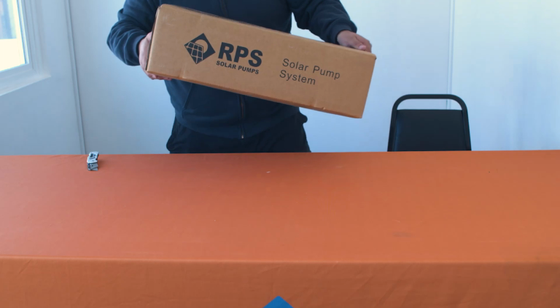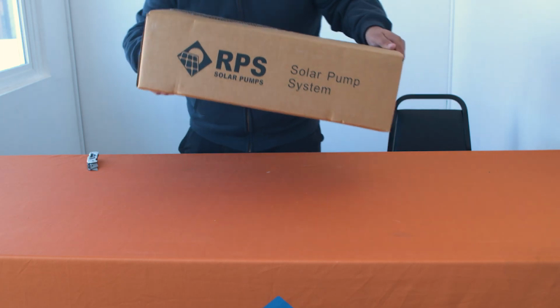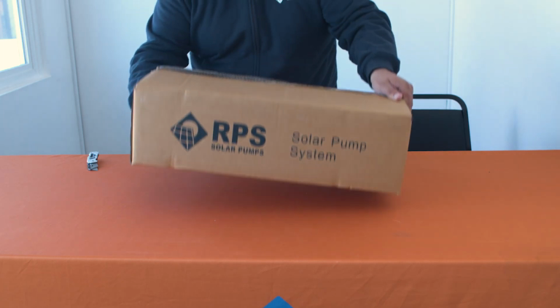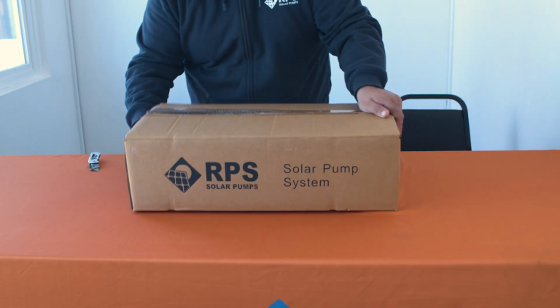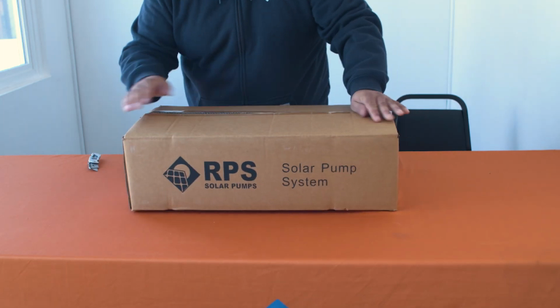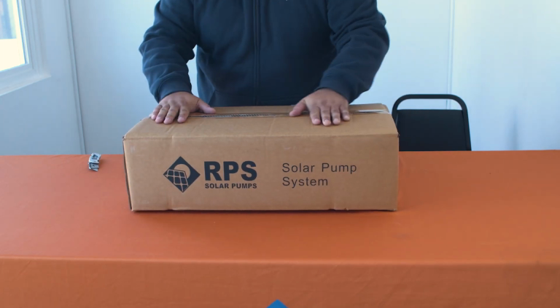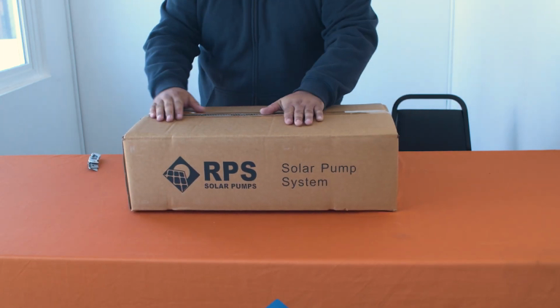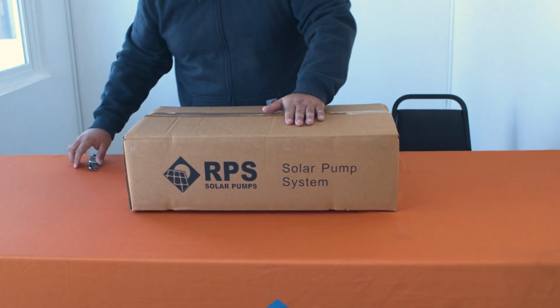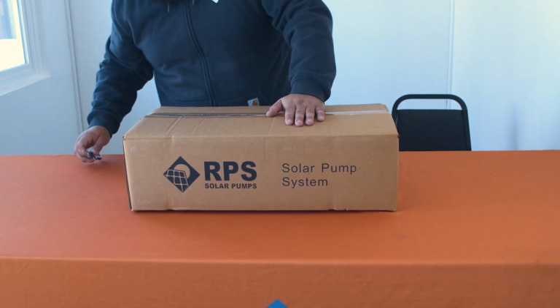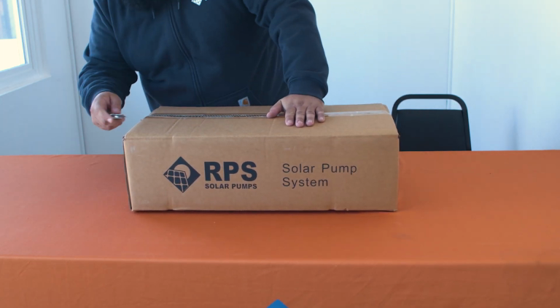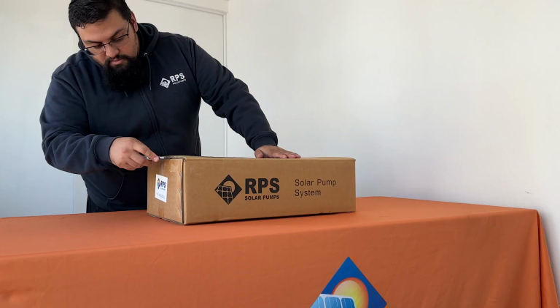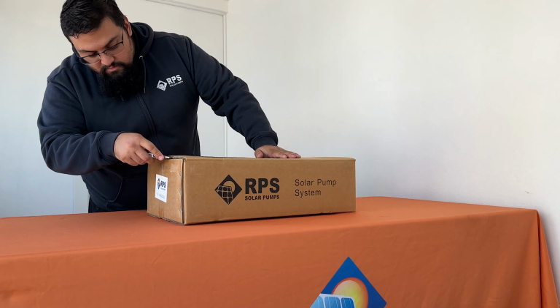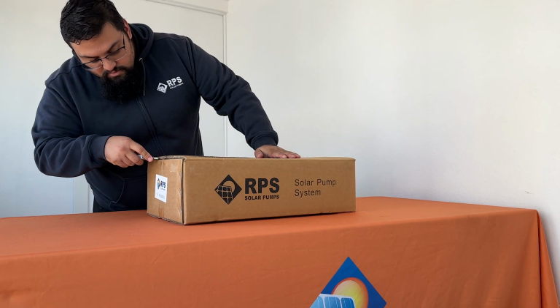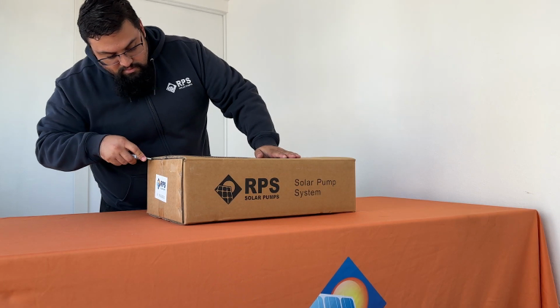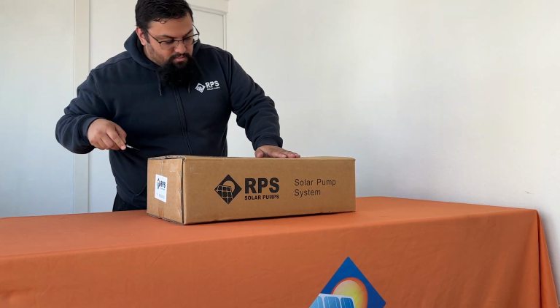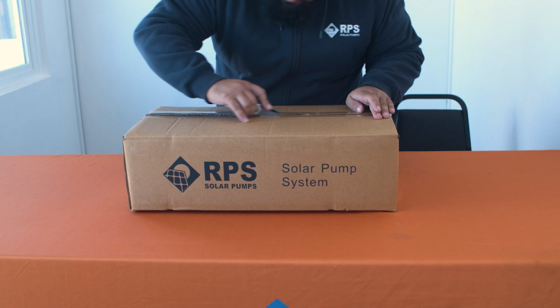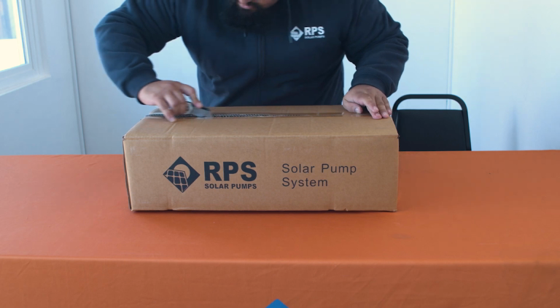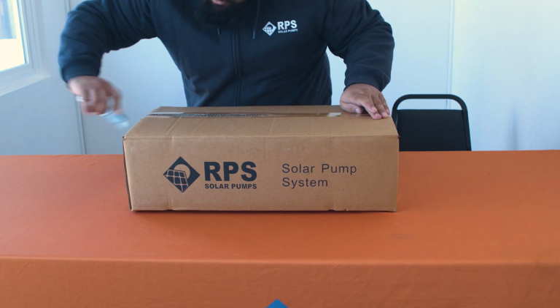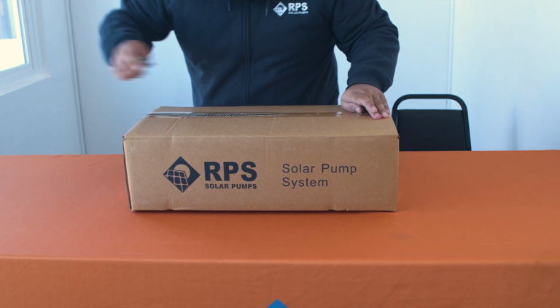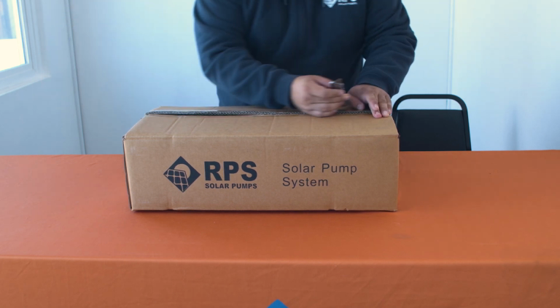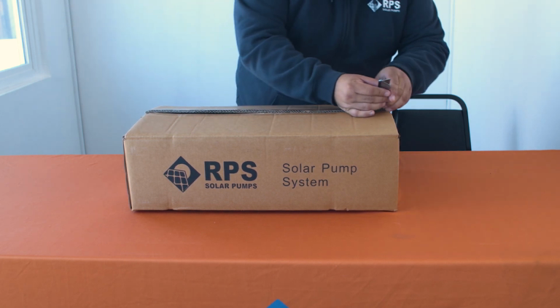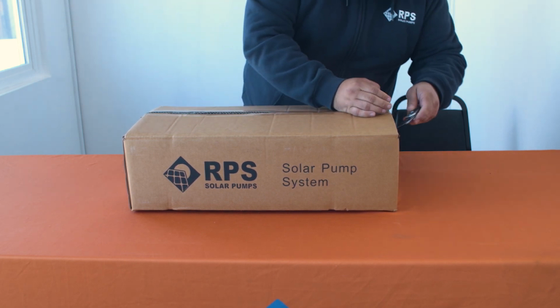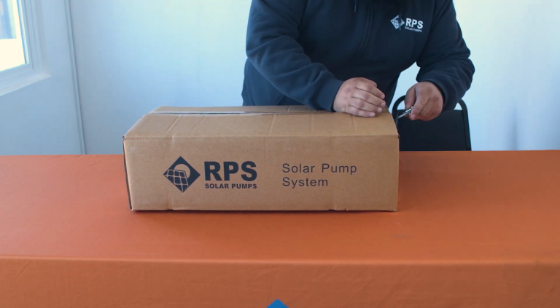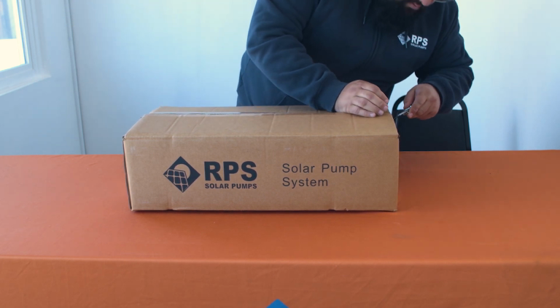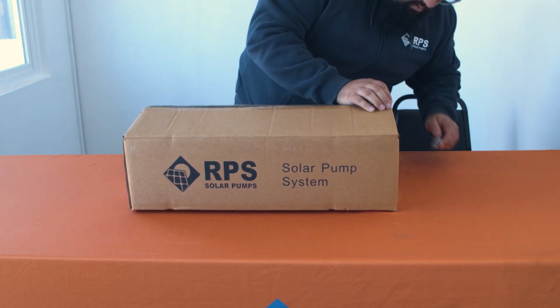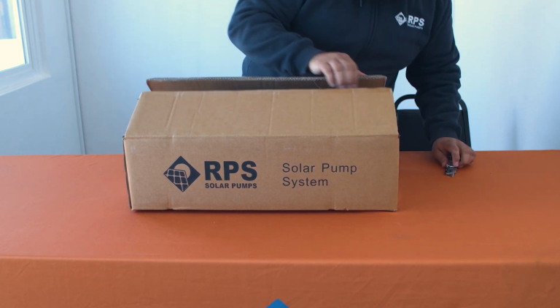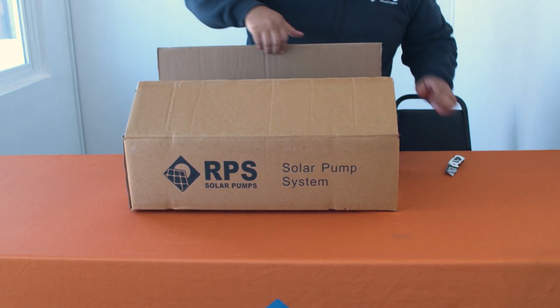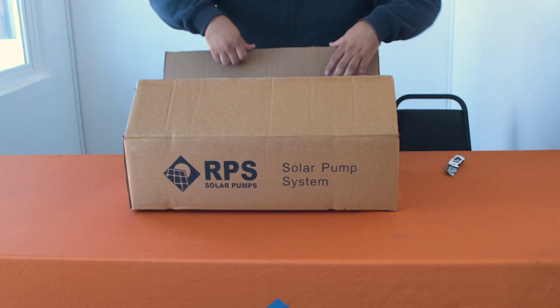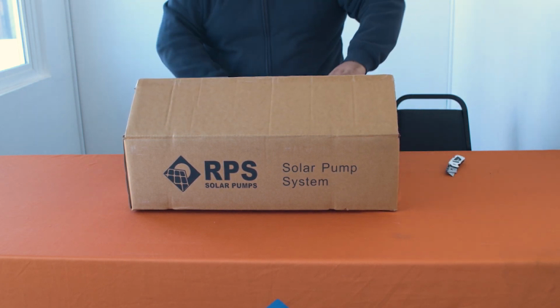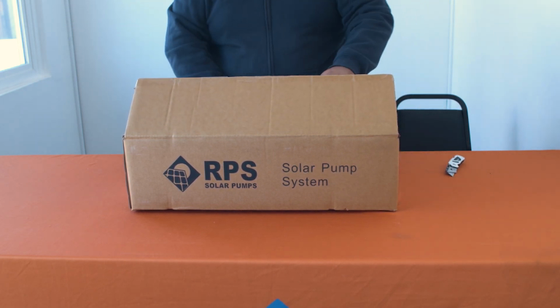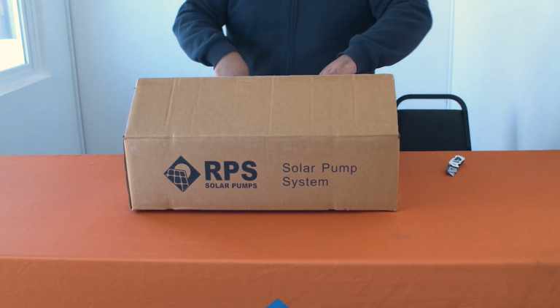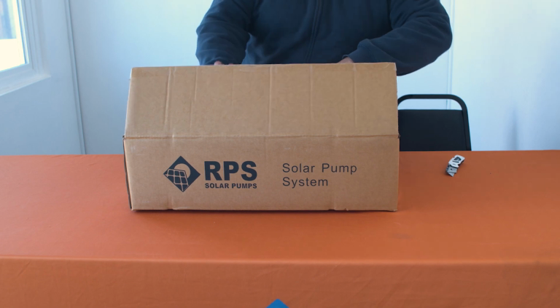Today we're going to take a look at all the system components inside of the RPS 400N. For this system it's okay to use a blade to open the box.